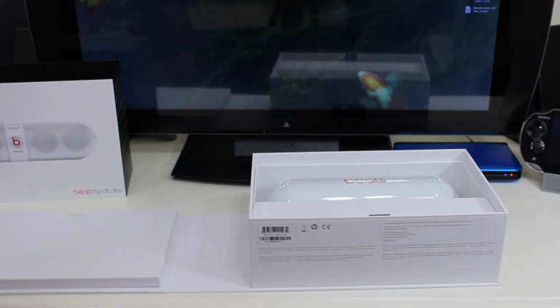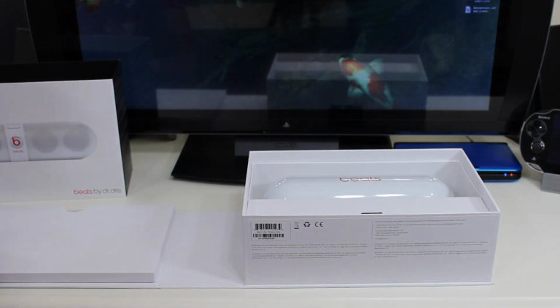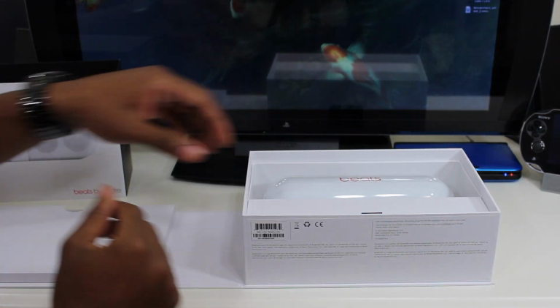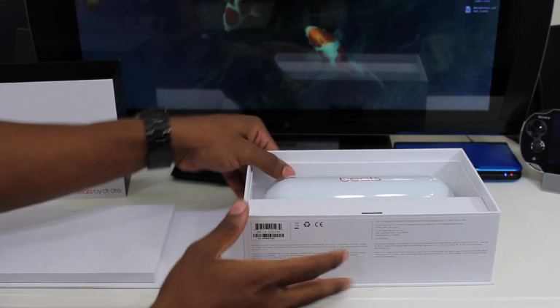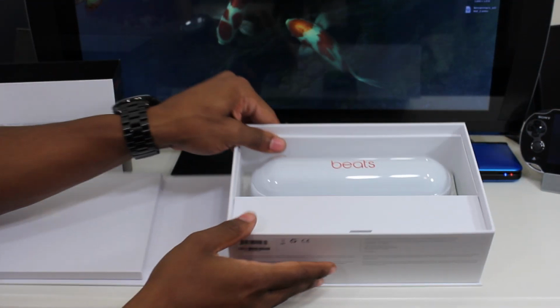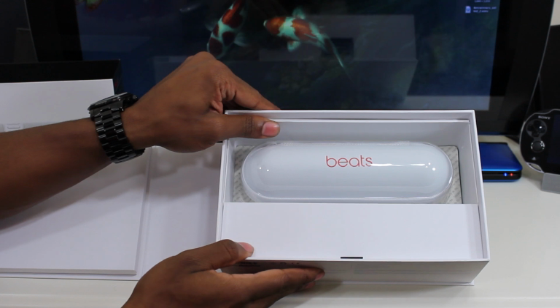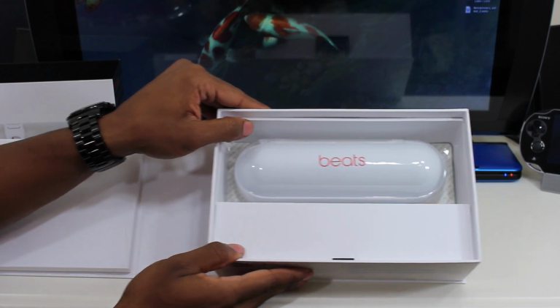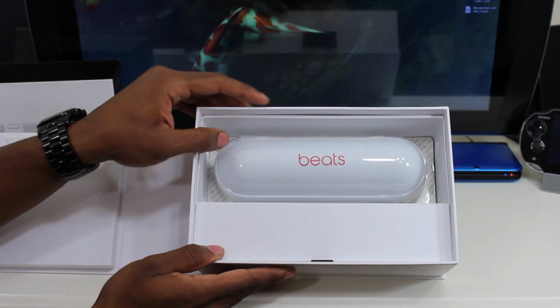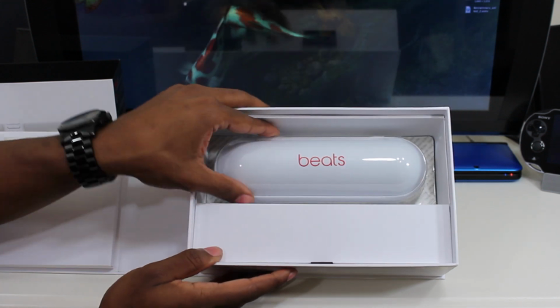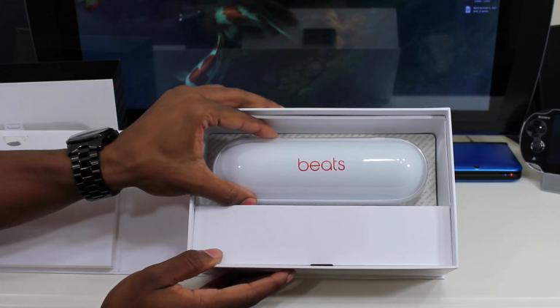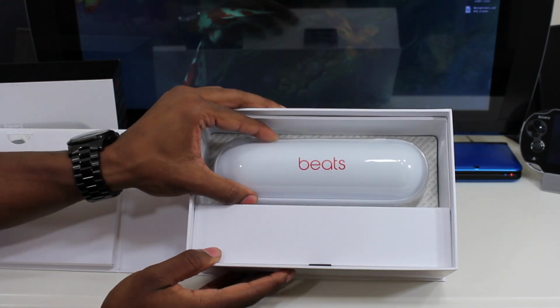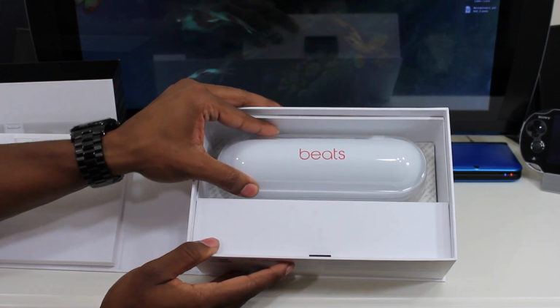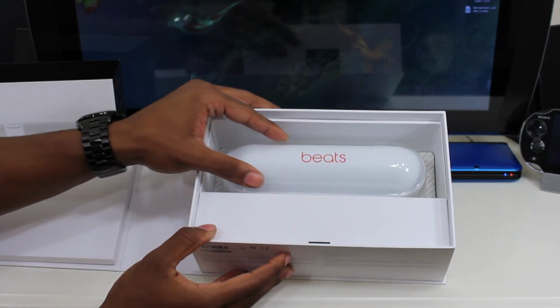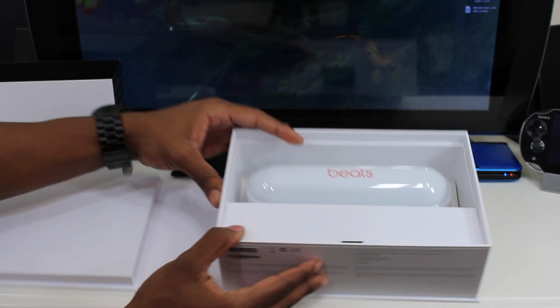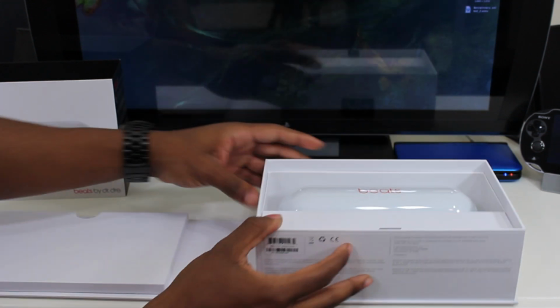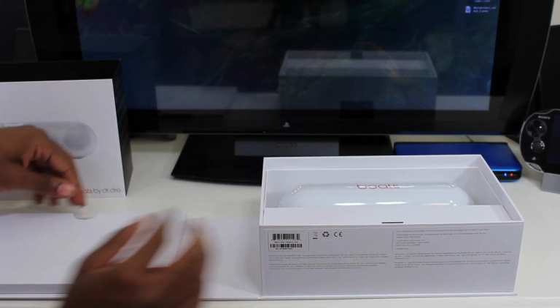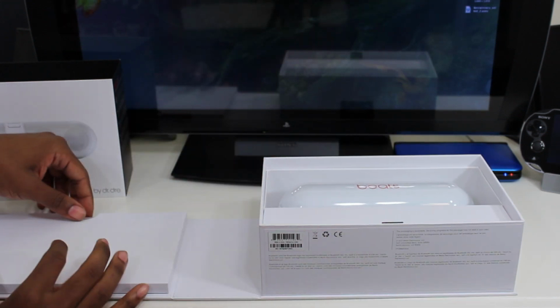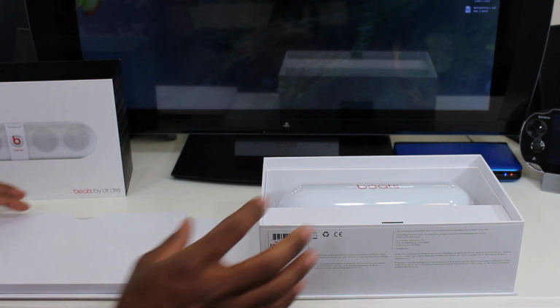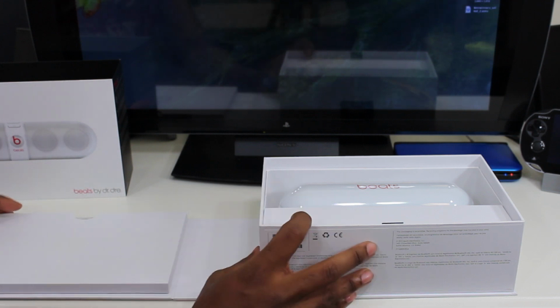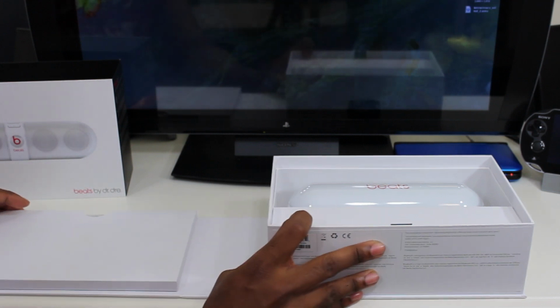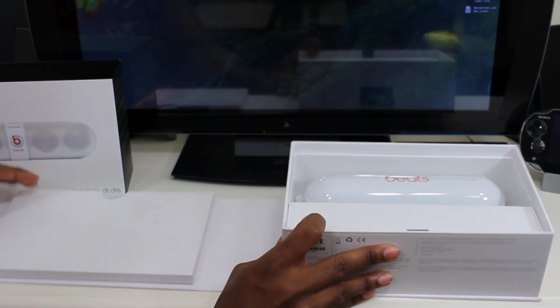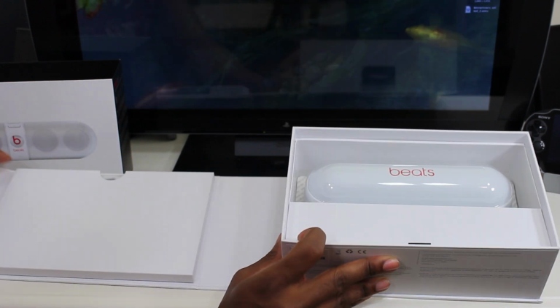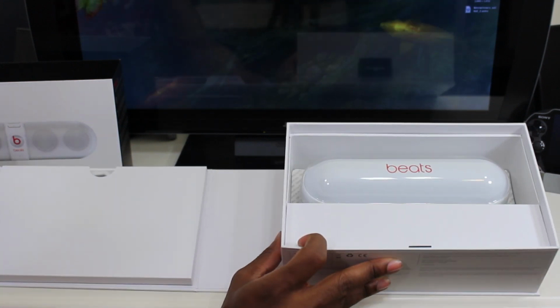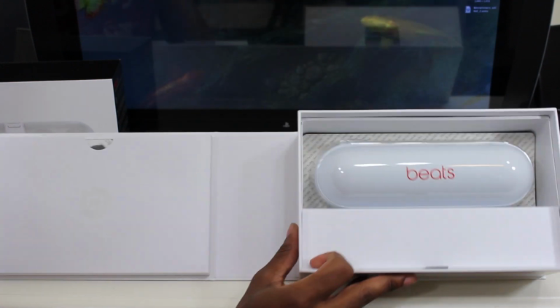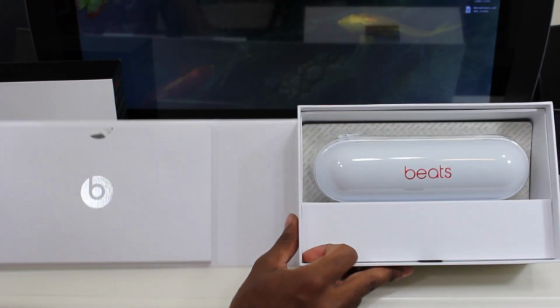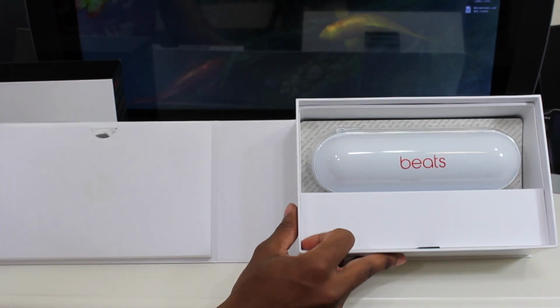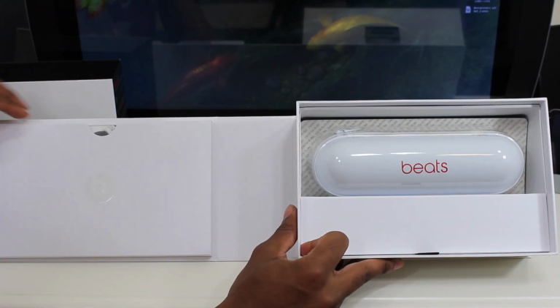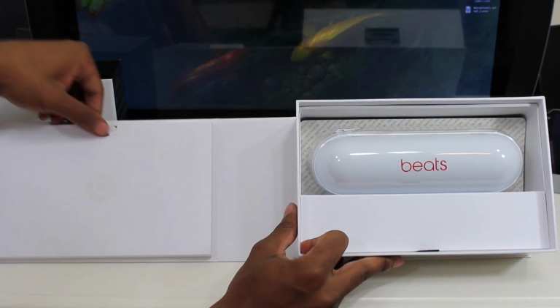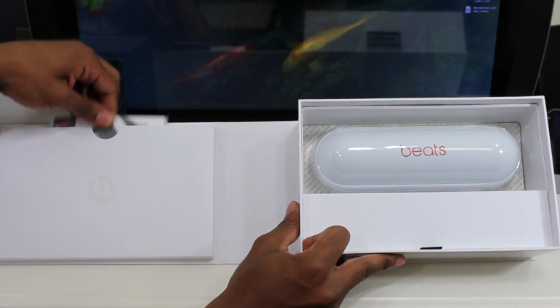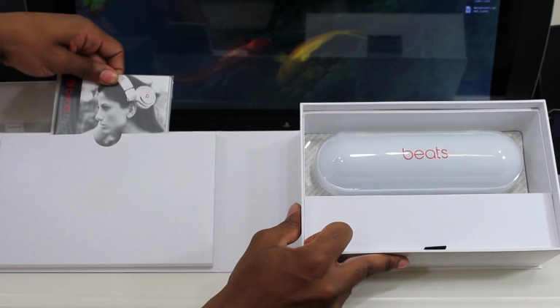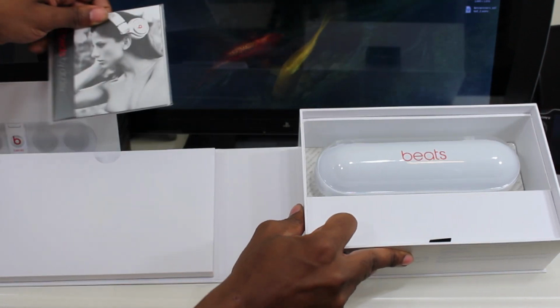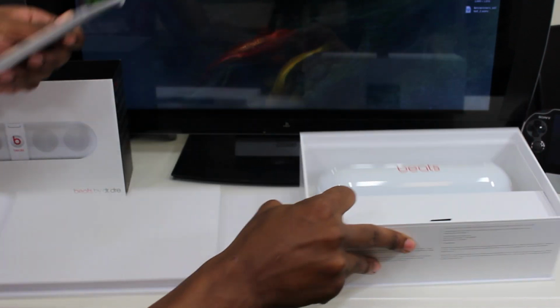Here we have the Beats Pill and I have to say, I'm pretty surprised — this is really small. I'm interested in seeing how much sound they can put out of something this size.